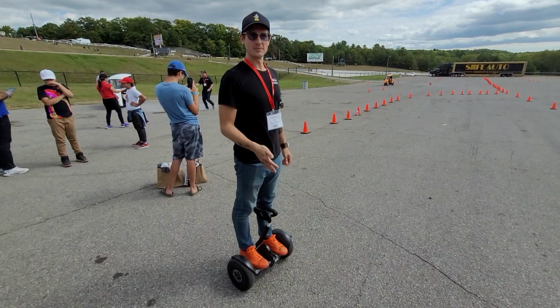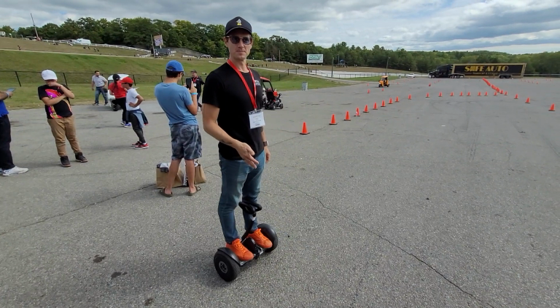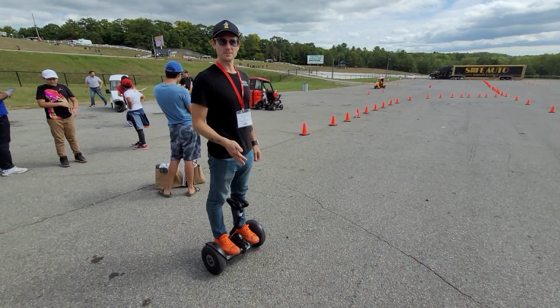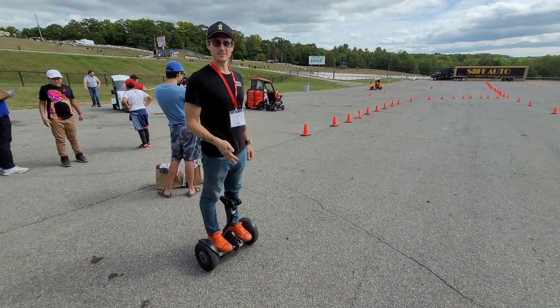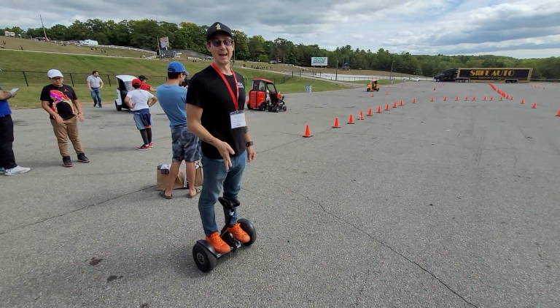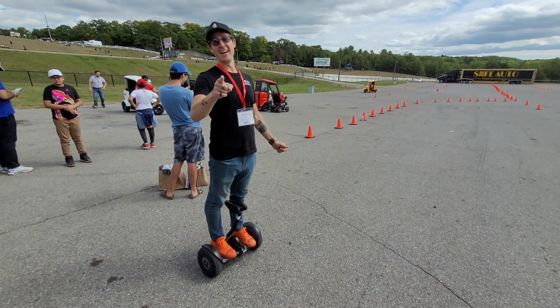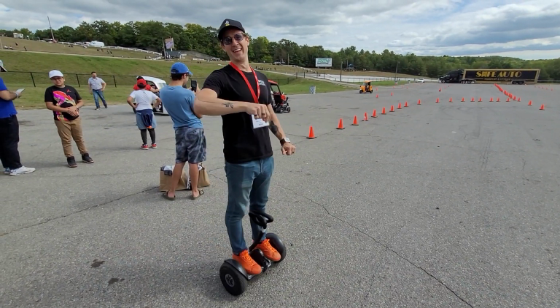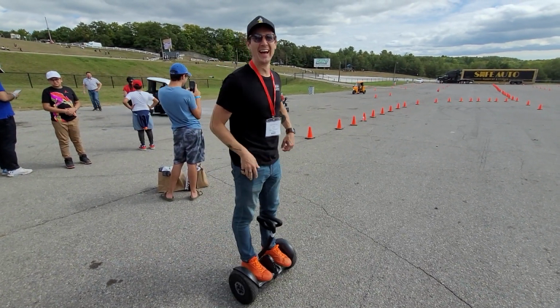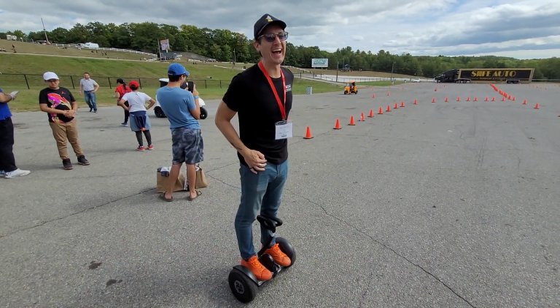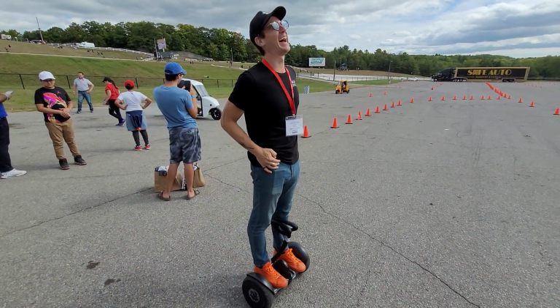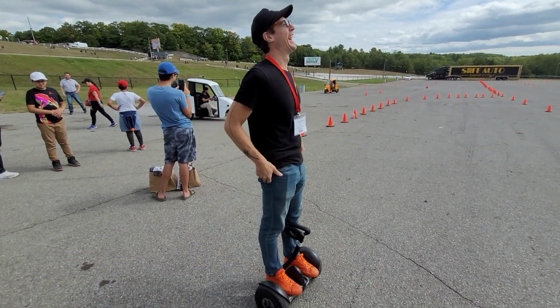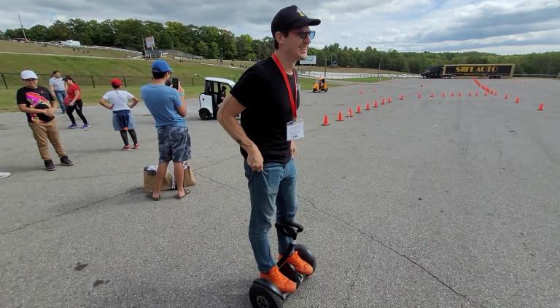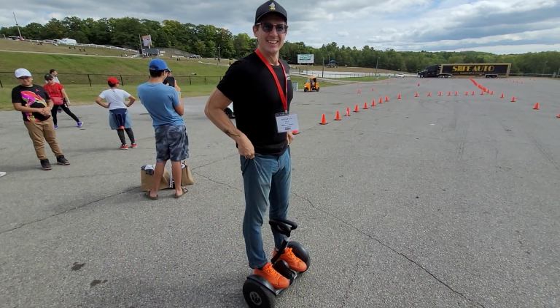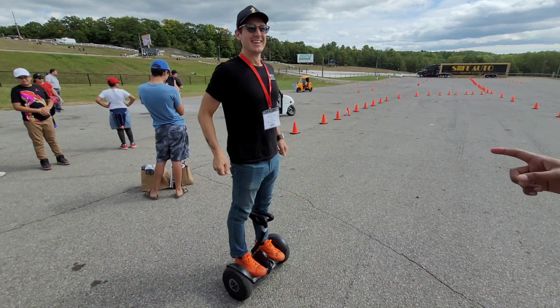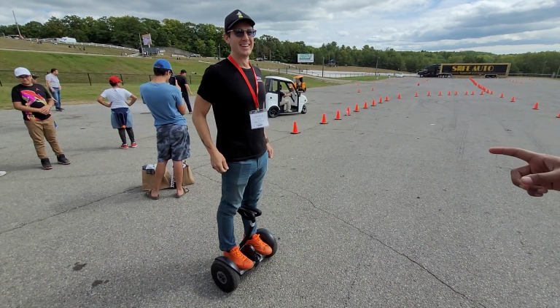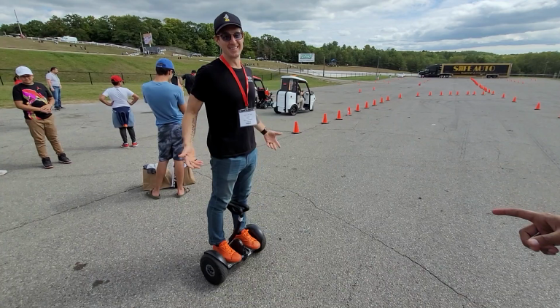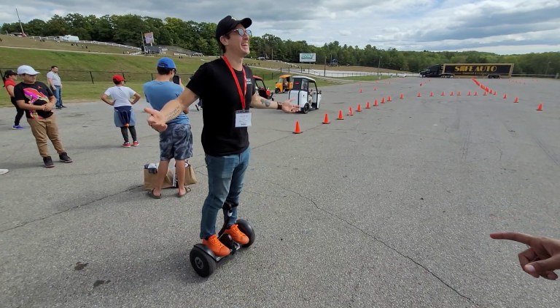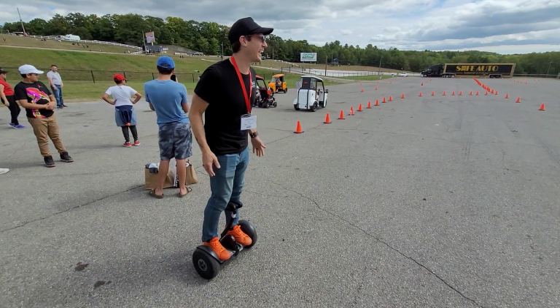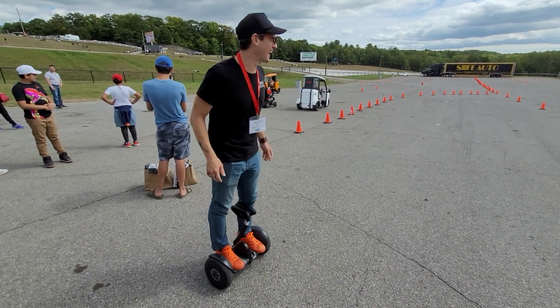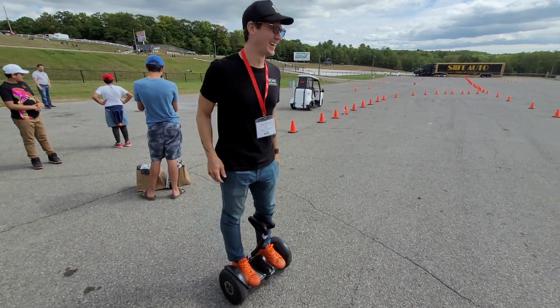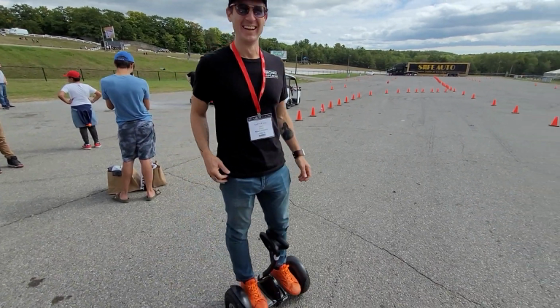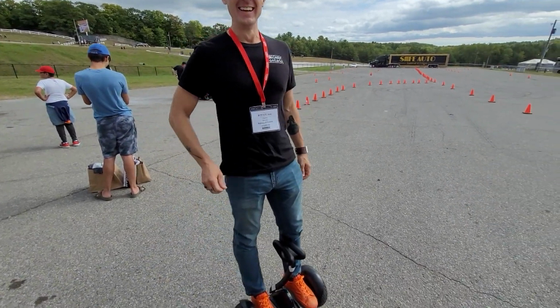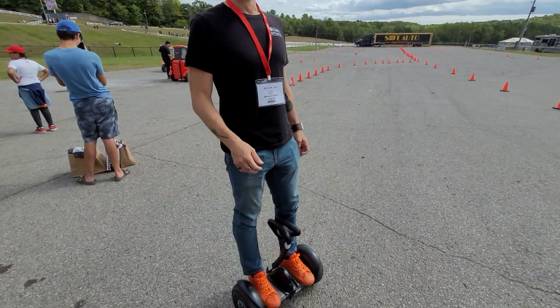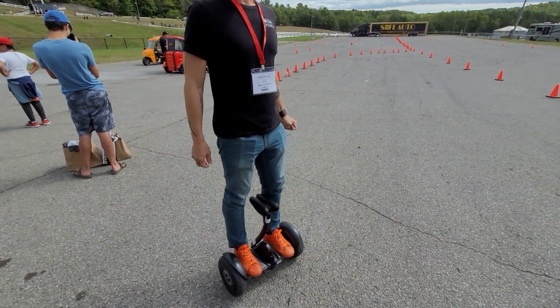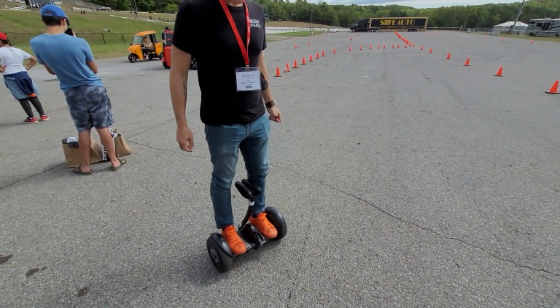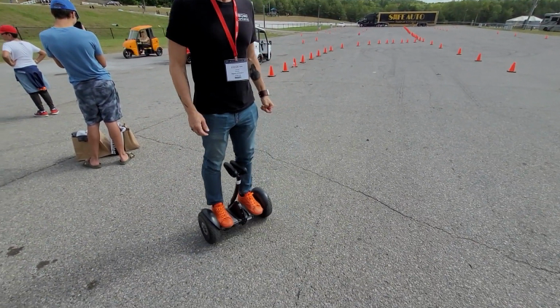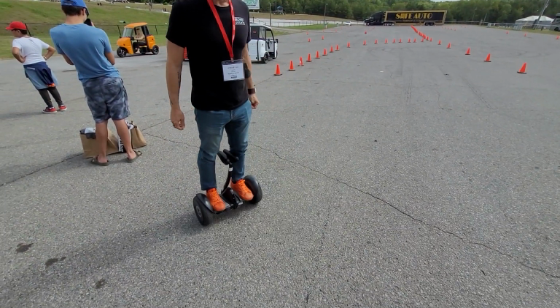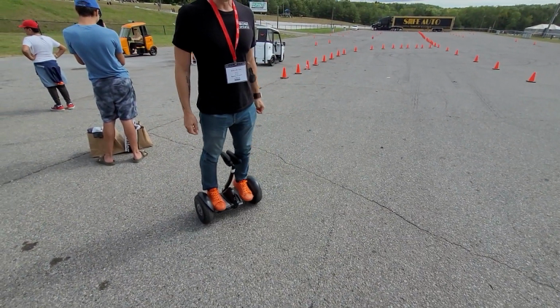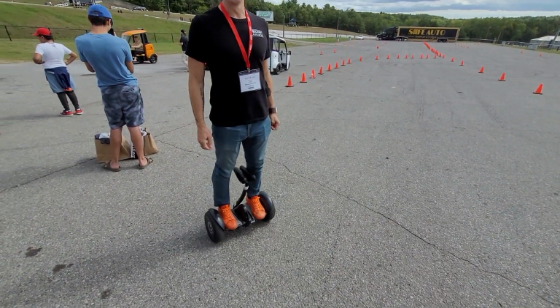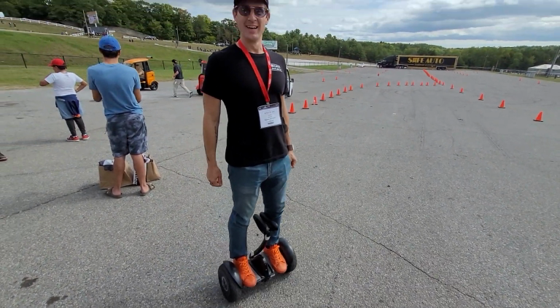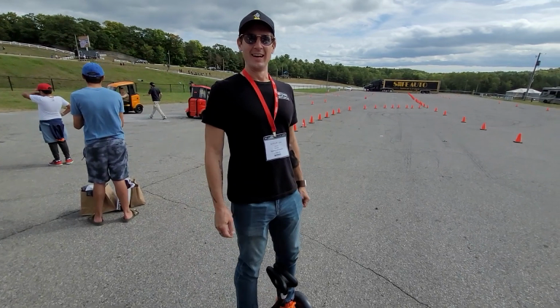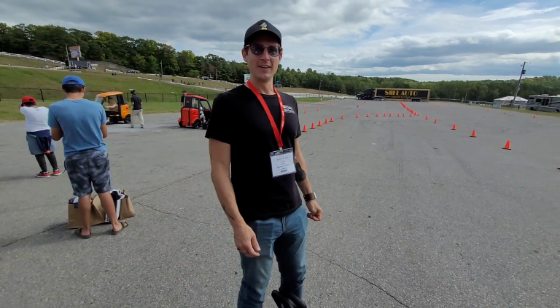Okay, here's Adam. He's driving this Segway thing — he's Adam the Aaron. This is different than the other Segway, because the other Segway used to have a handle.